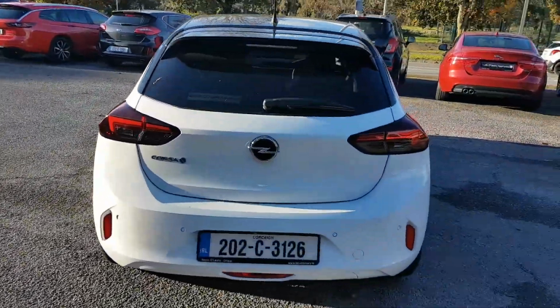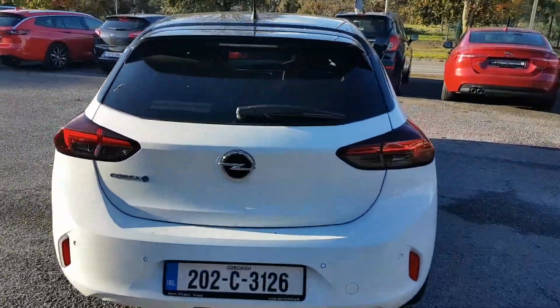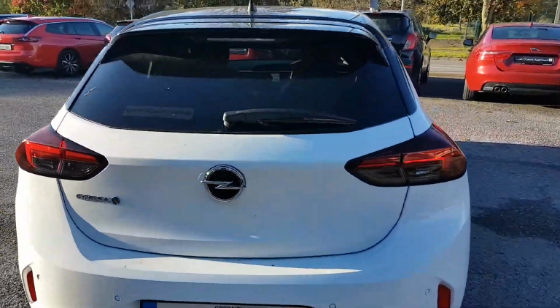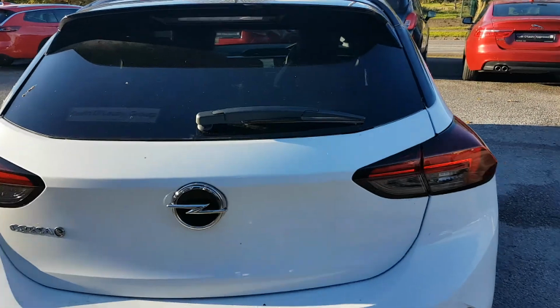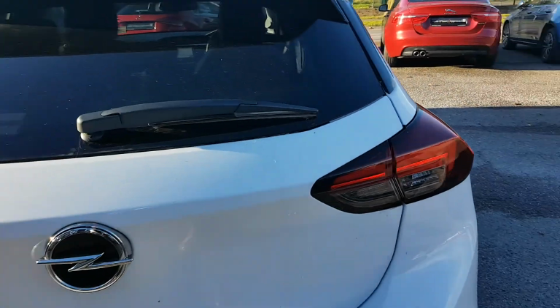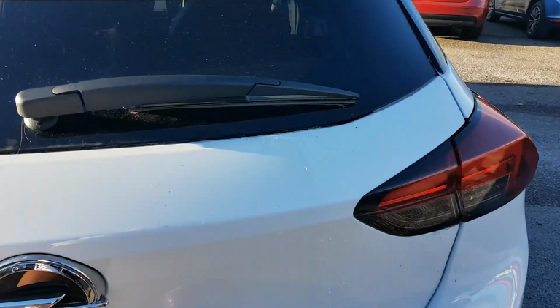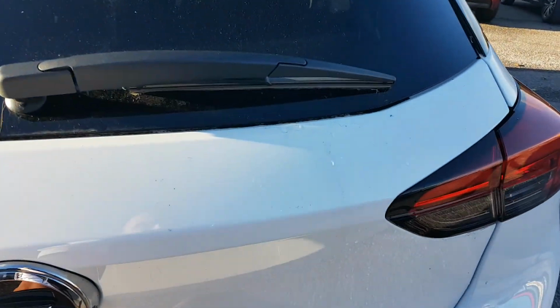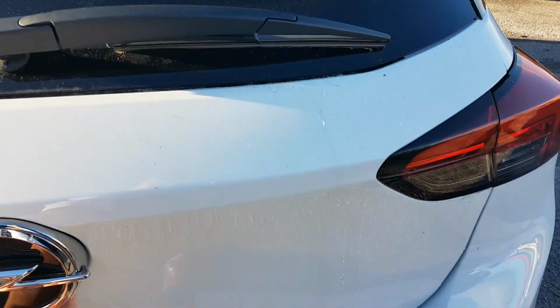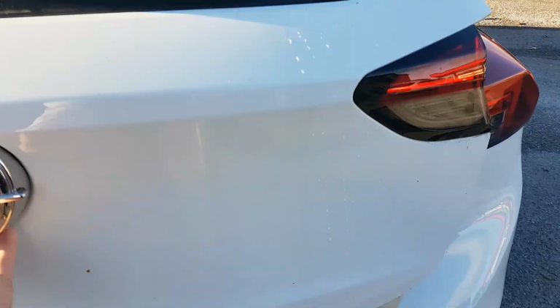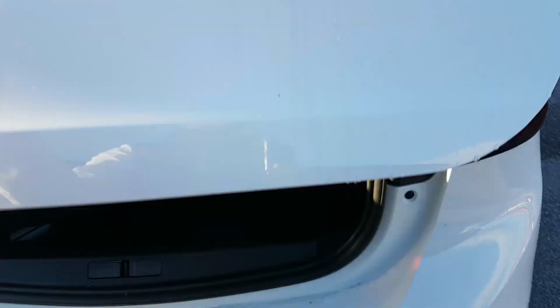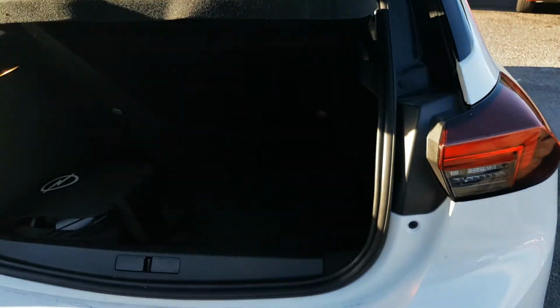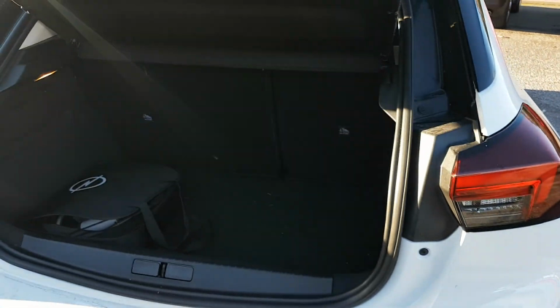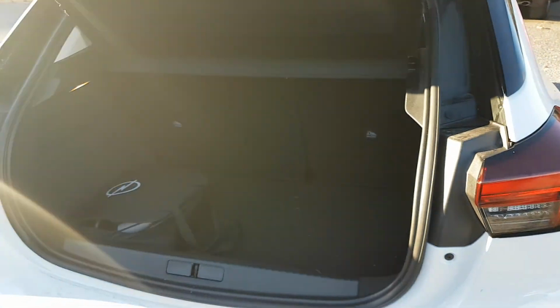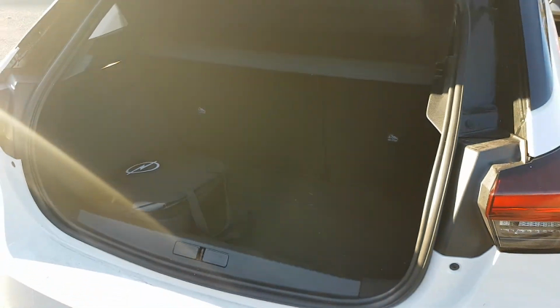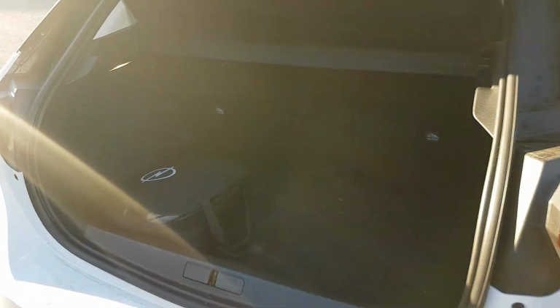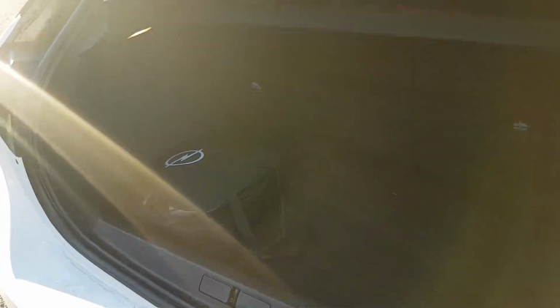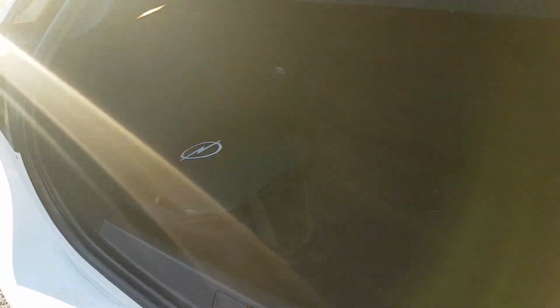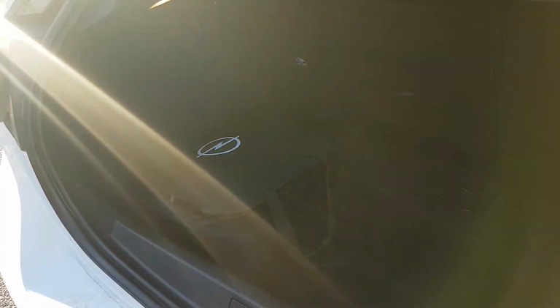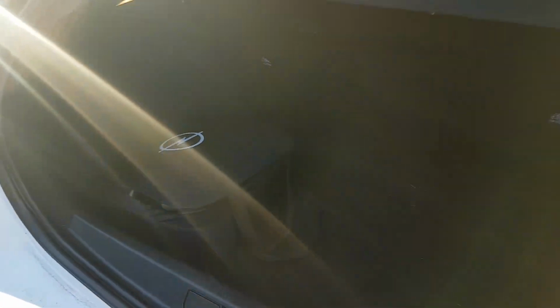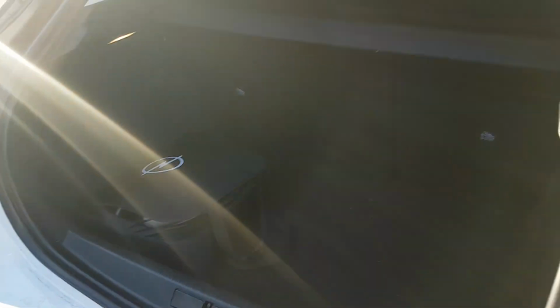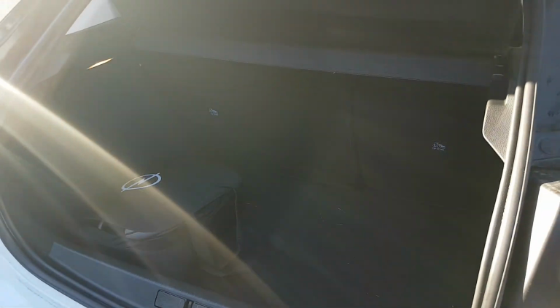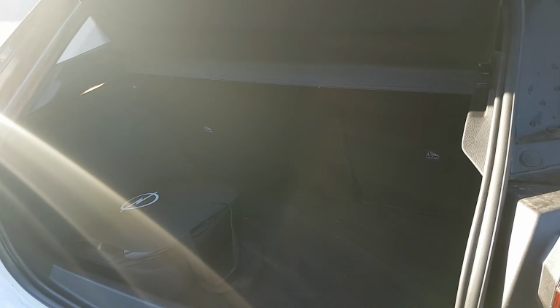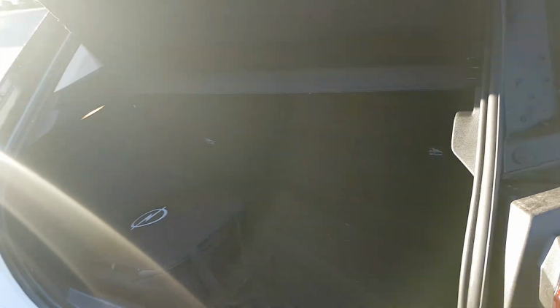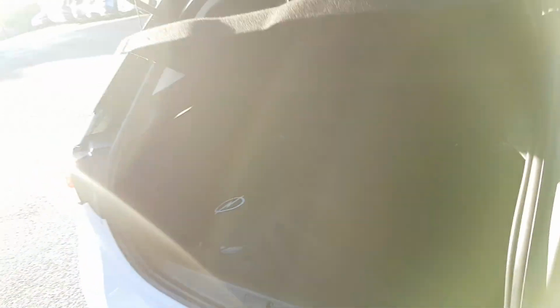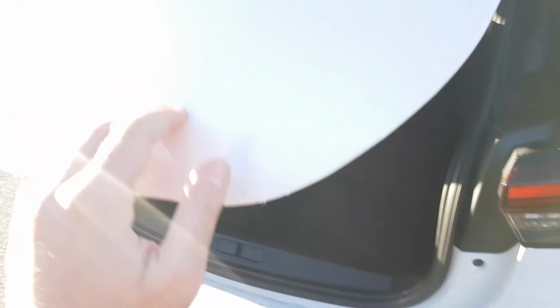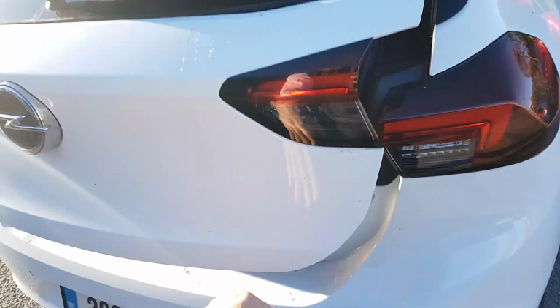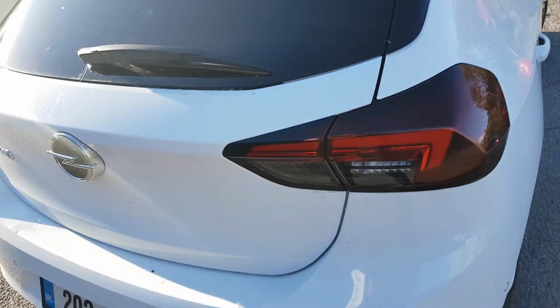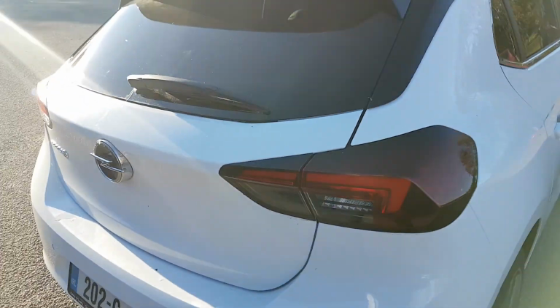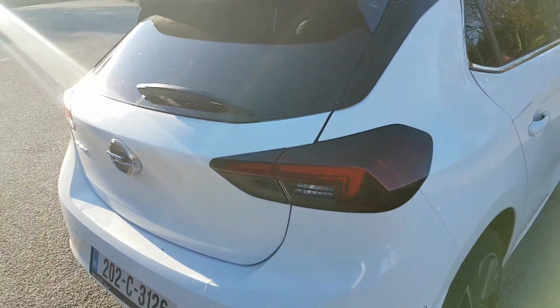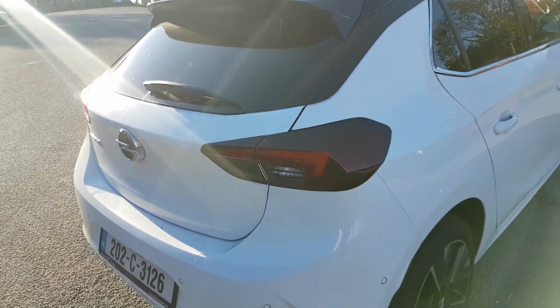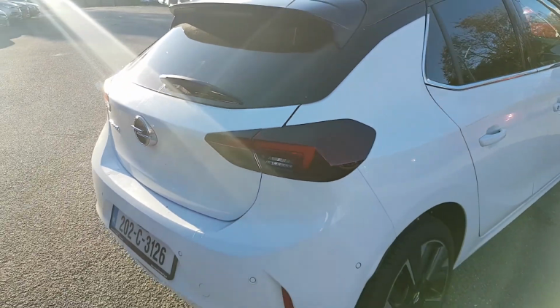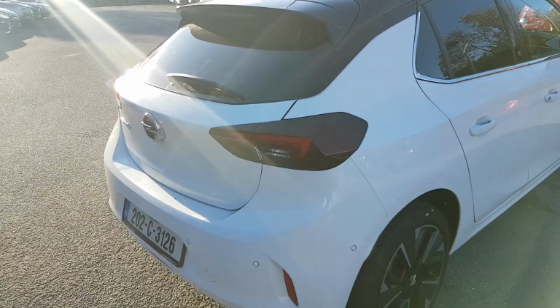I'll show you the boot space there now. It comes with a free charger. LED lights in the back as well.